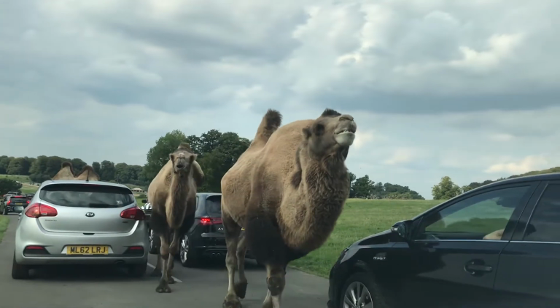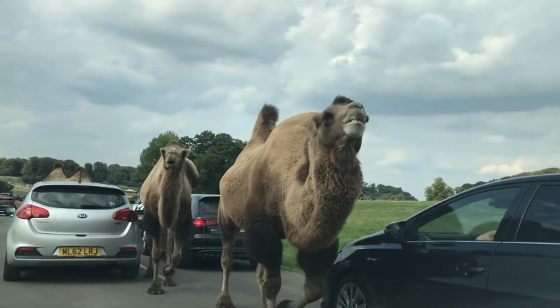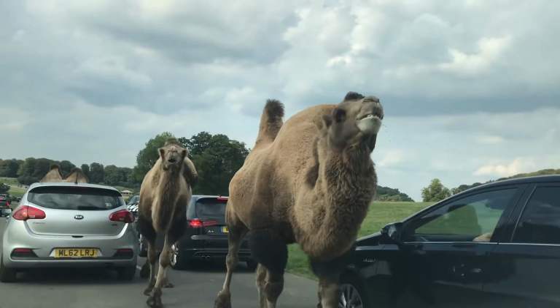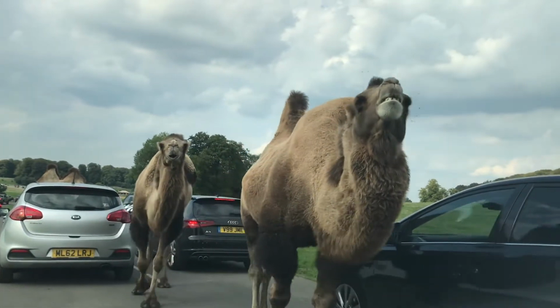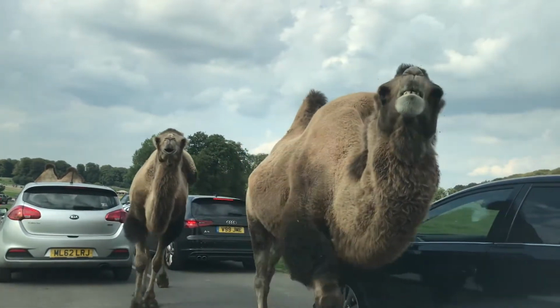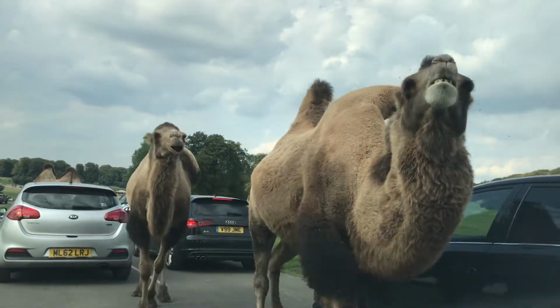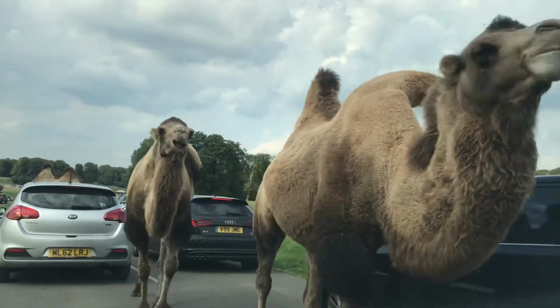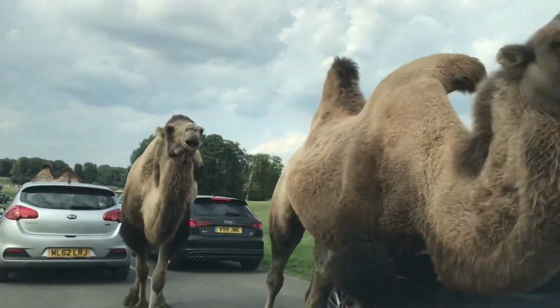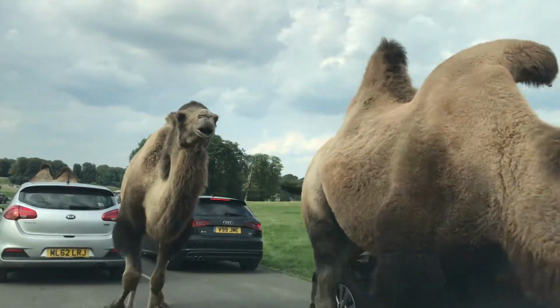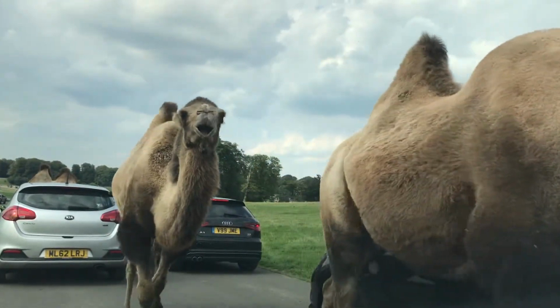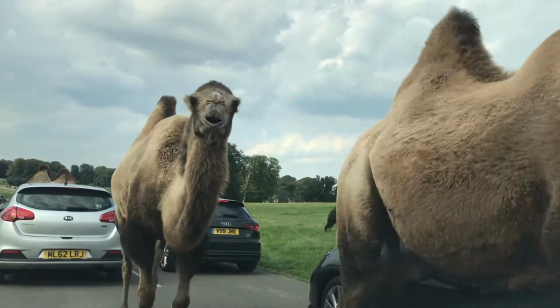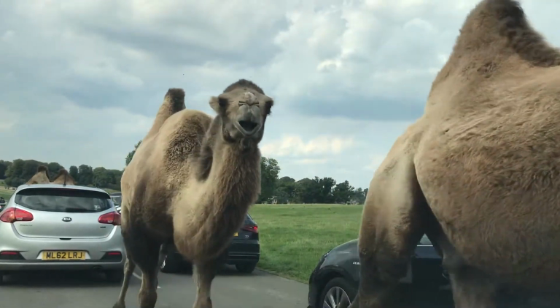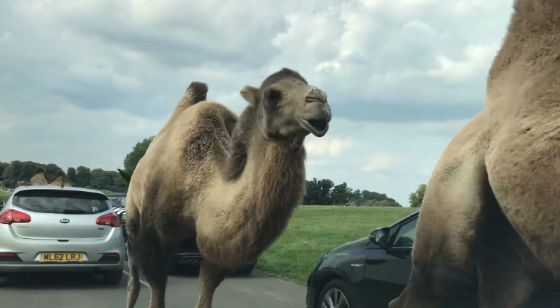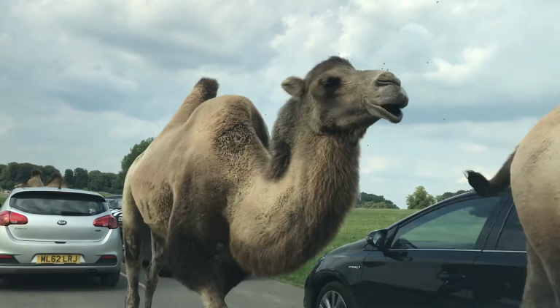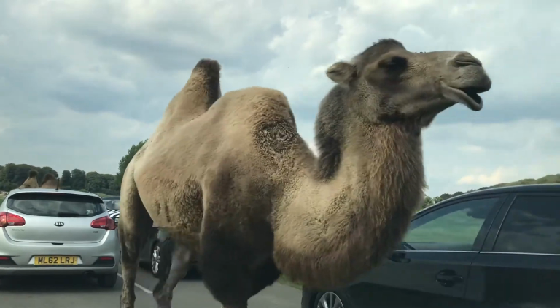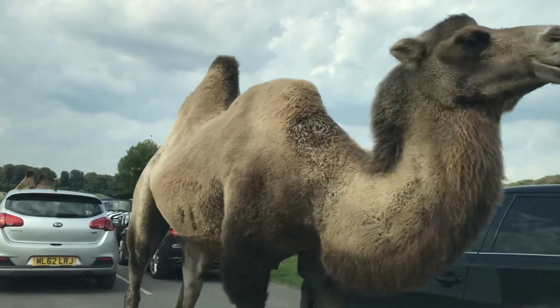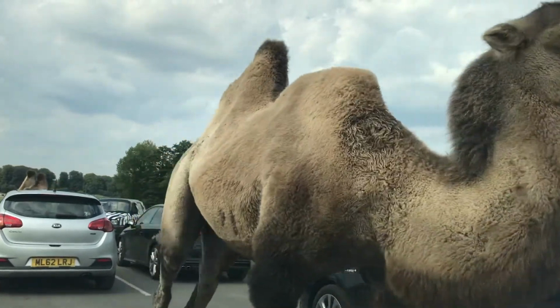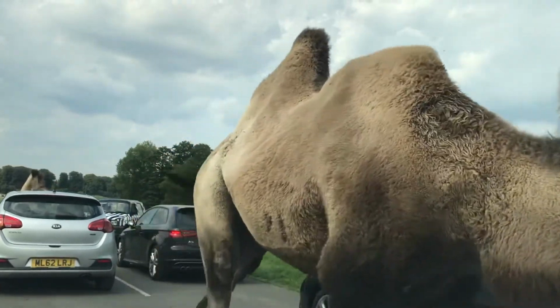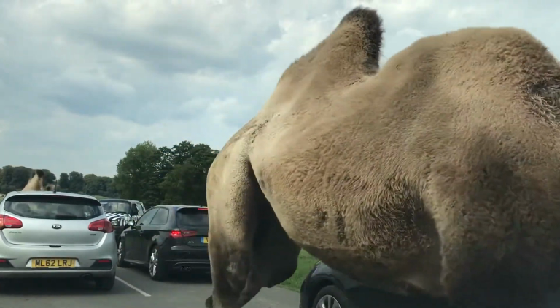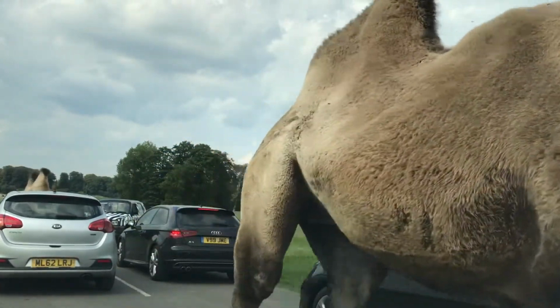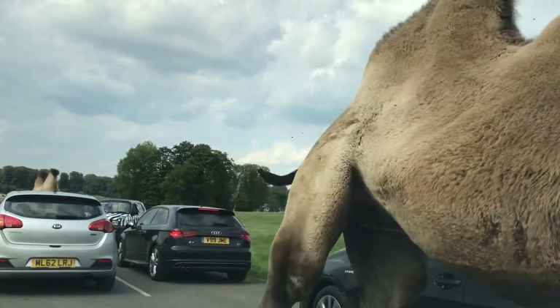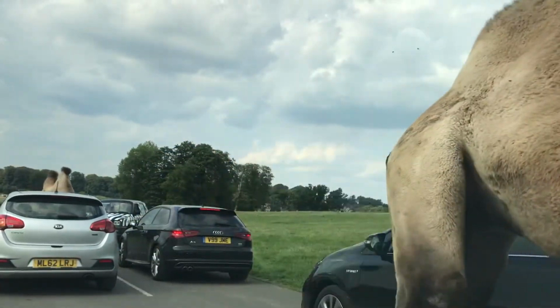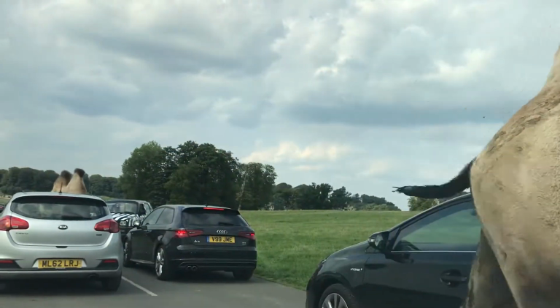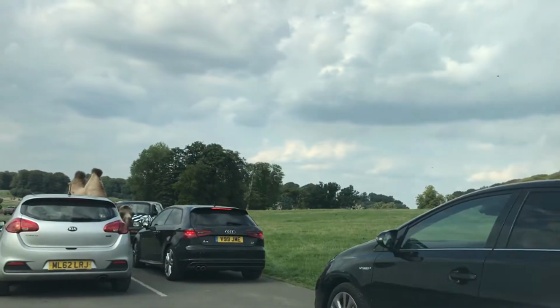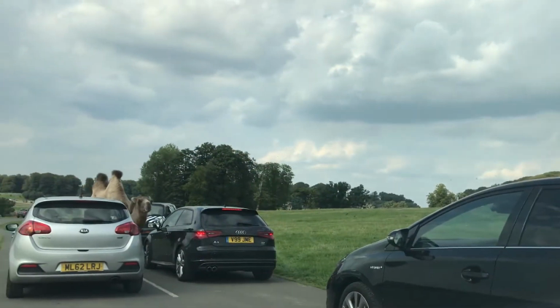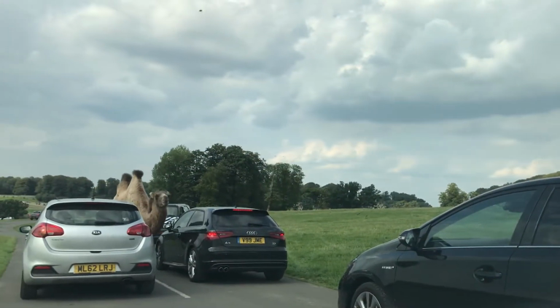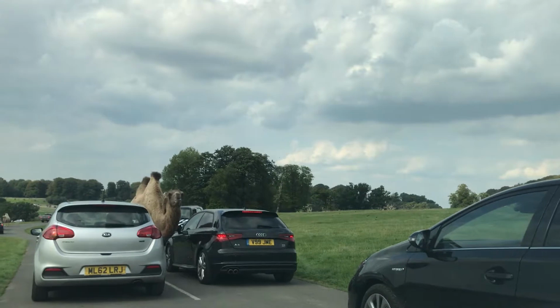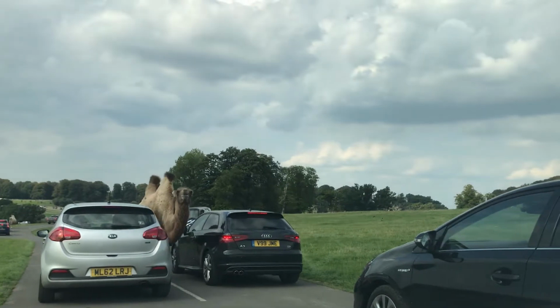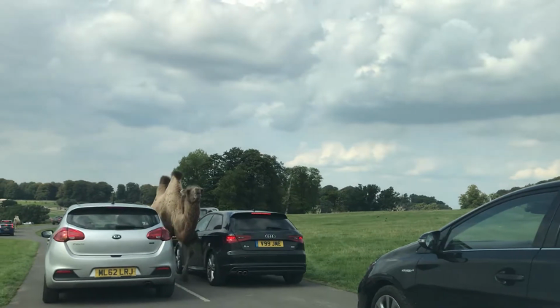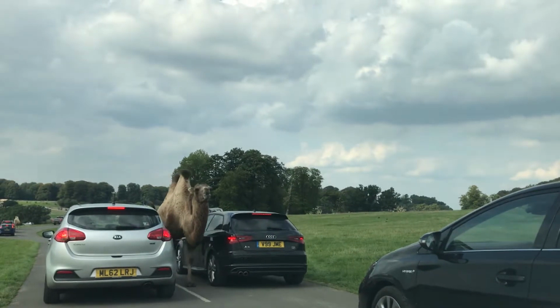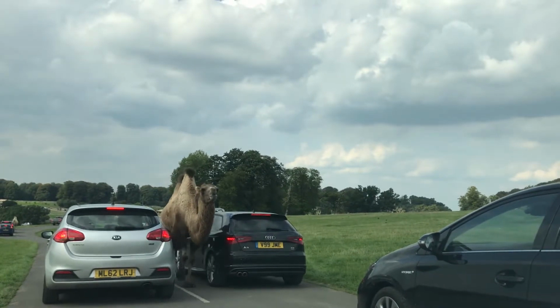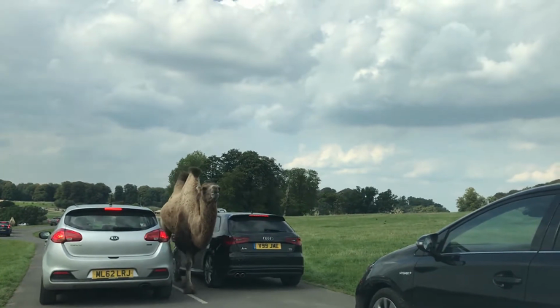That shaggy coat of theirs acts as a sunshade to protect them from the searing temperatures of summer. And it also keeps them warm during the long frozen winters of Tibet and Siberia, where they live.